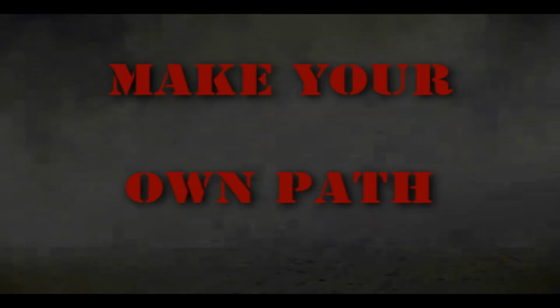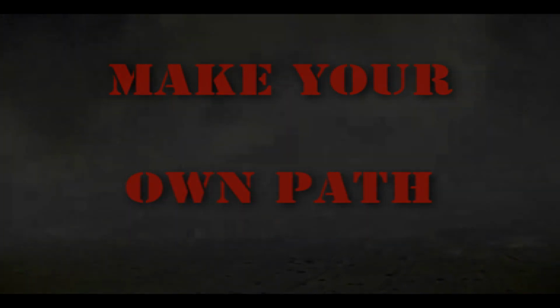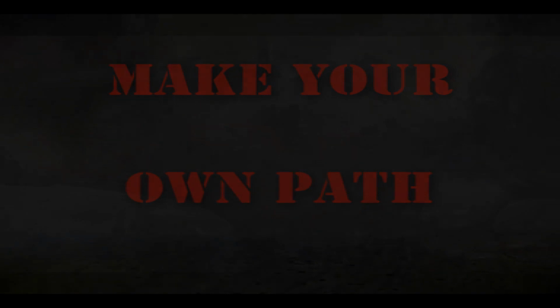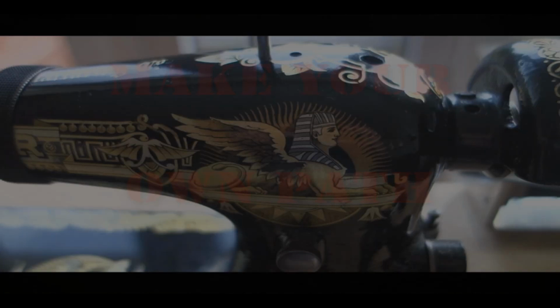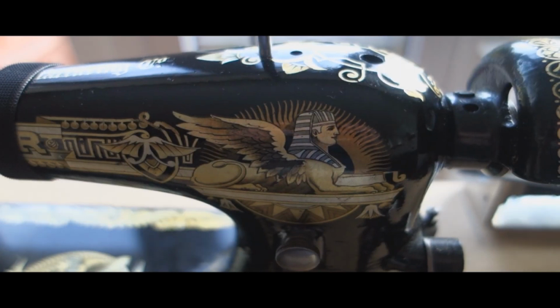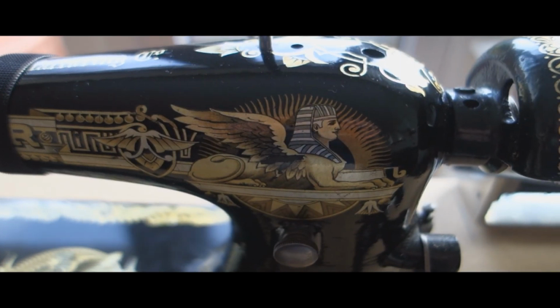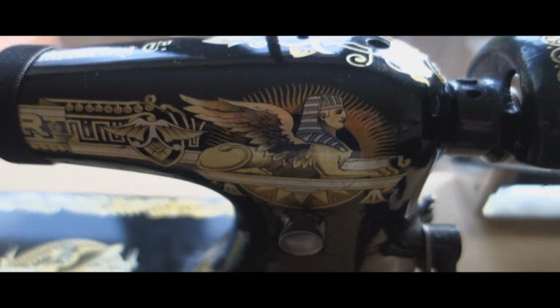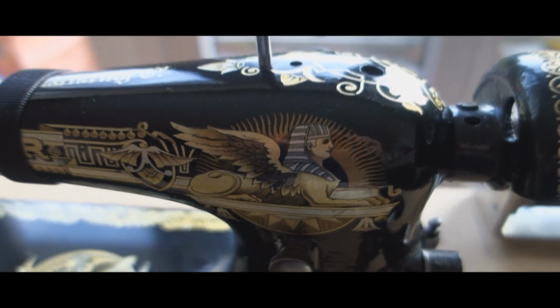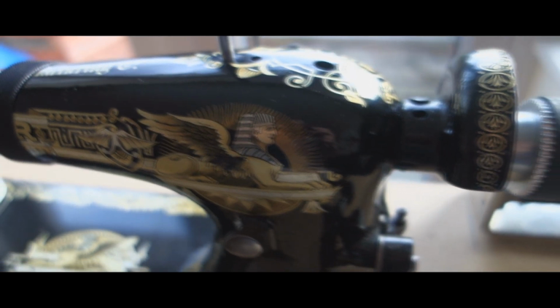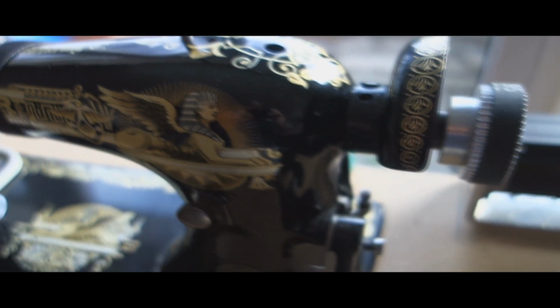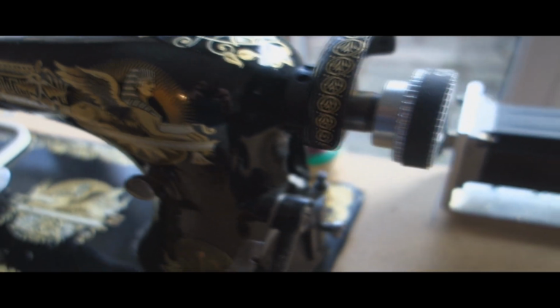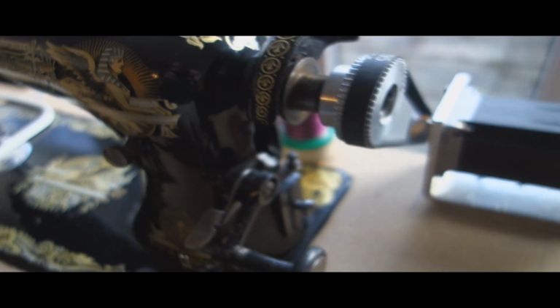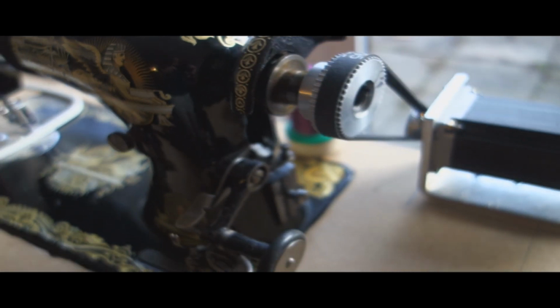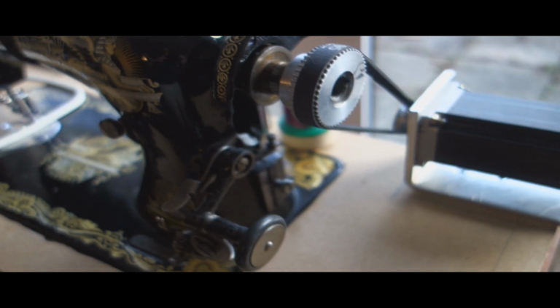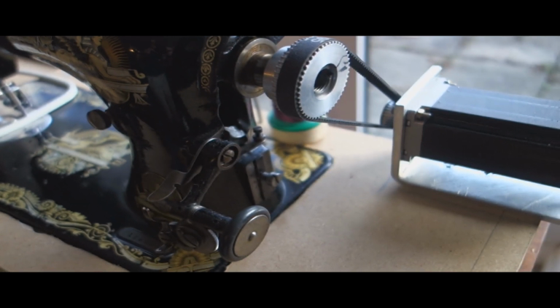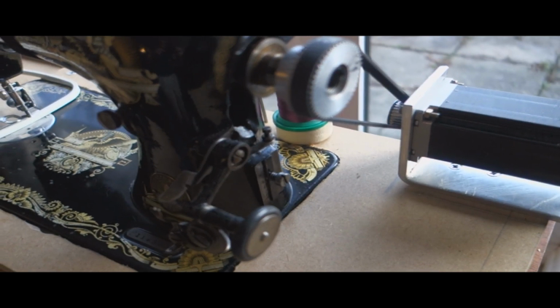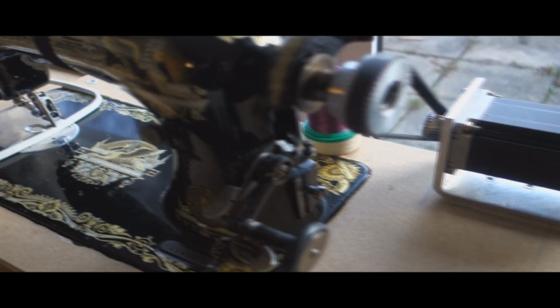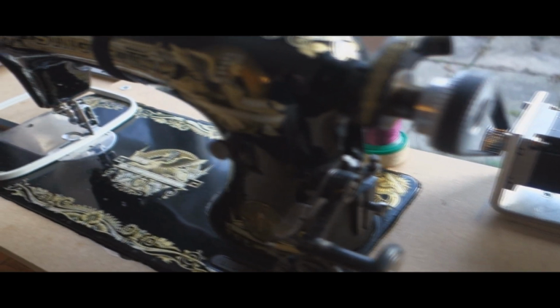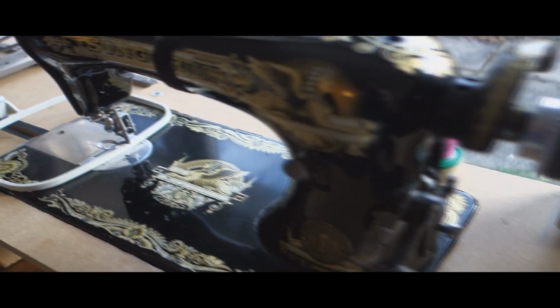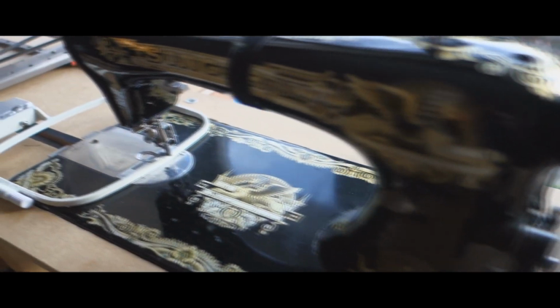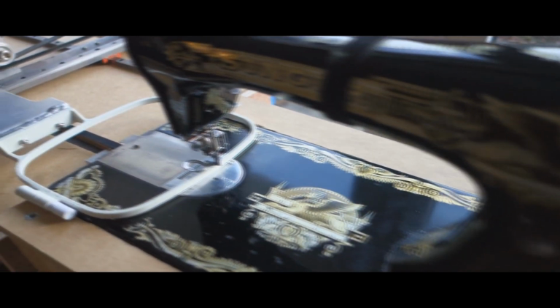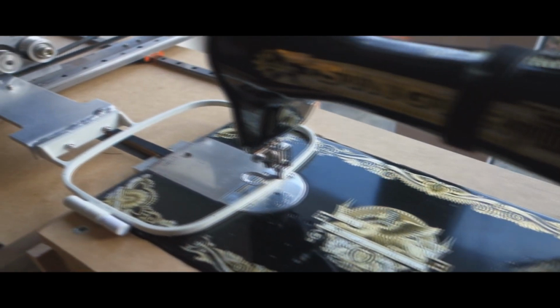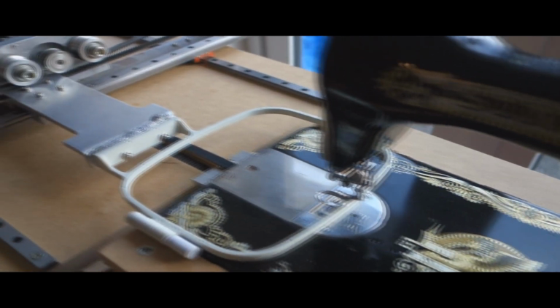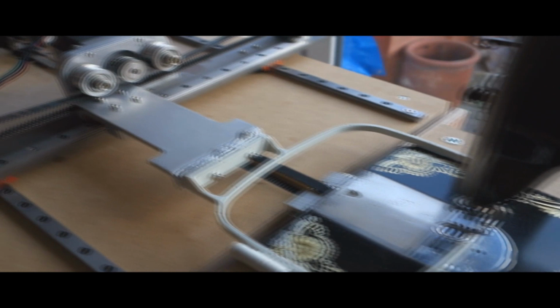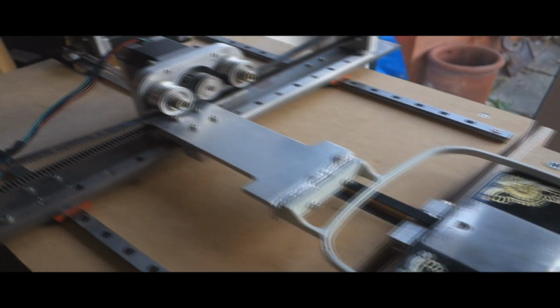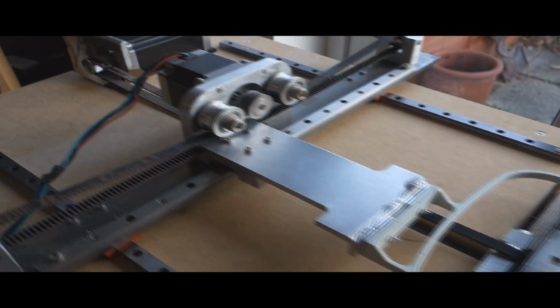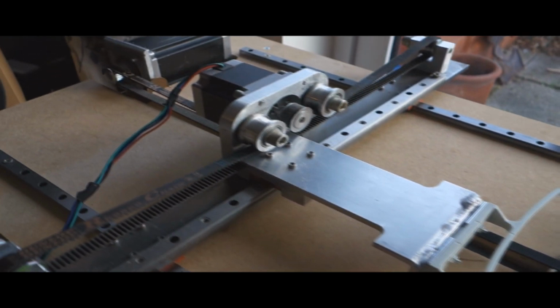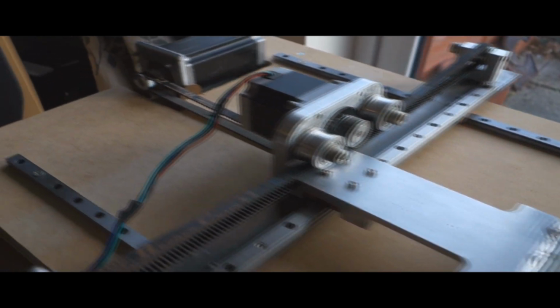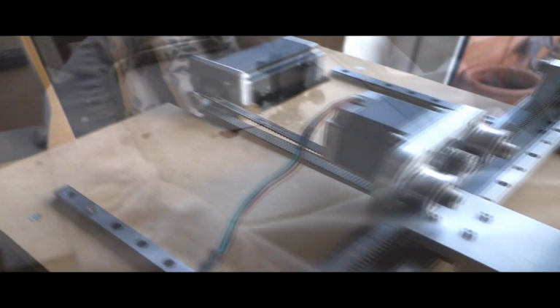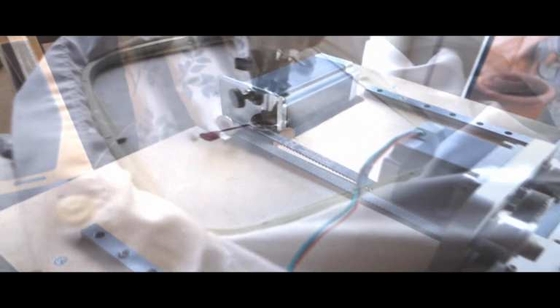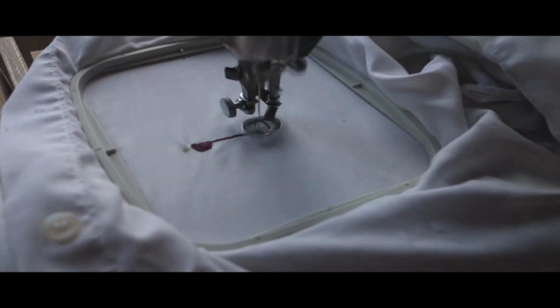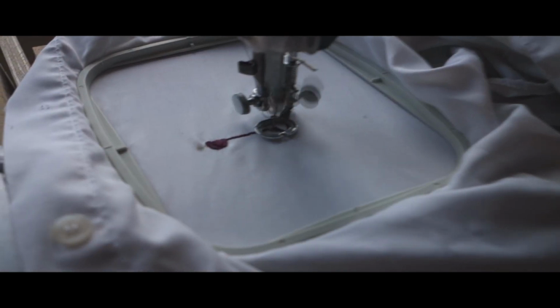Hello and welcome to Make Your Own Path. This is a video about my CNC sewing machine that I made. It's running Mach 3 with NEMA 23 stepper motors, which are absolutely huge for this job, but I had them laying about from another project I've previously done.